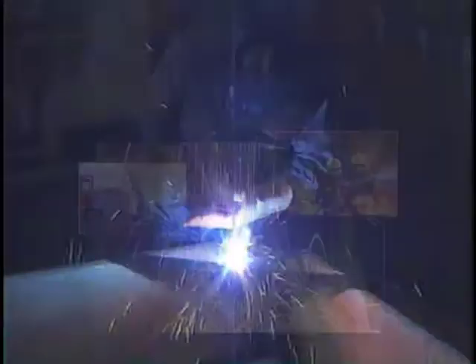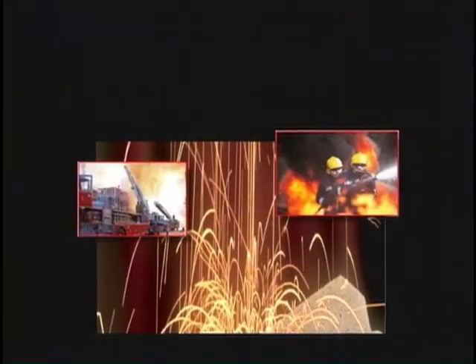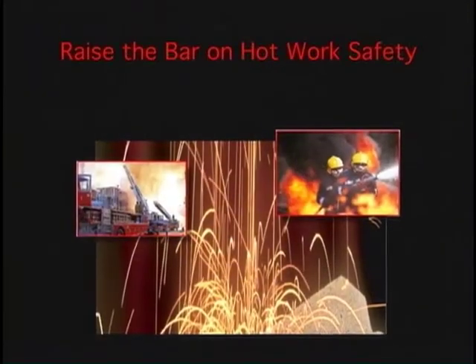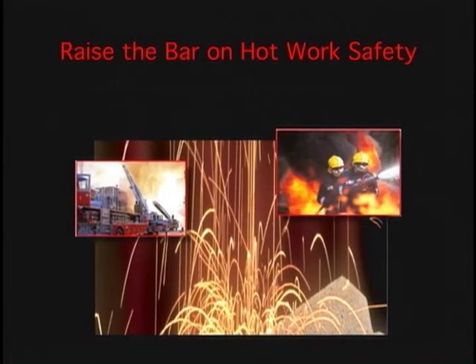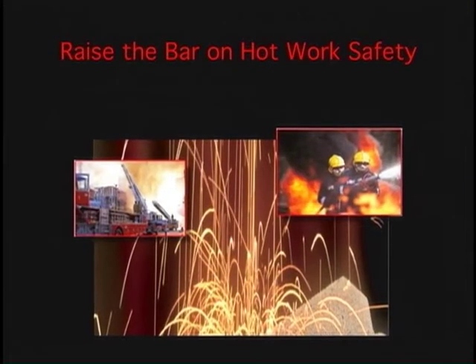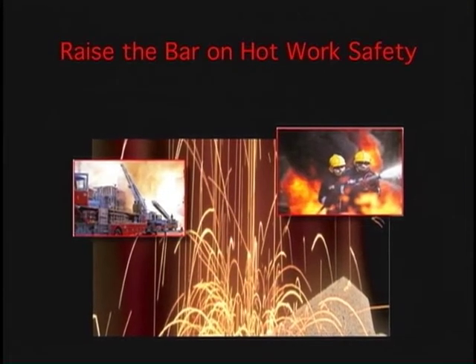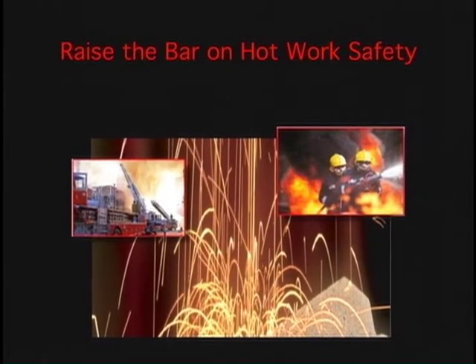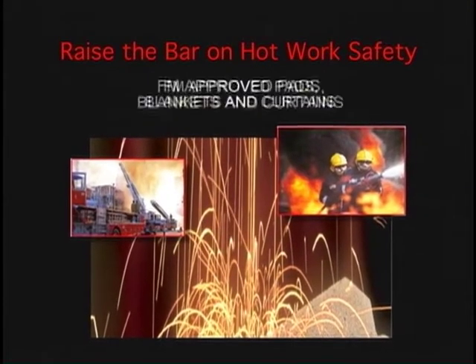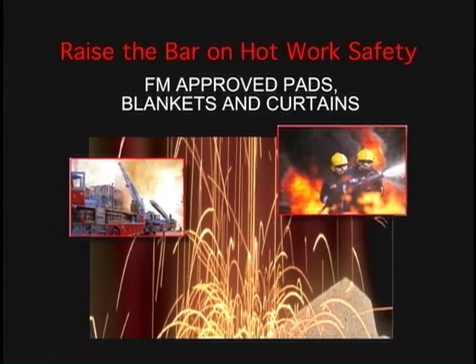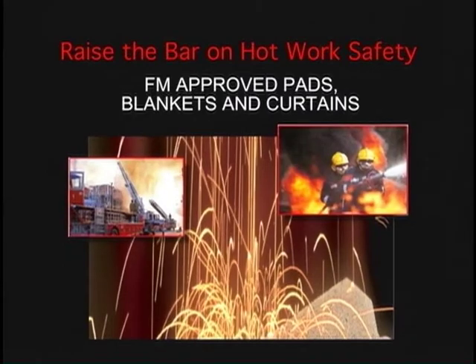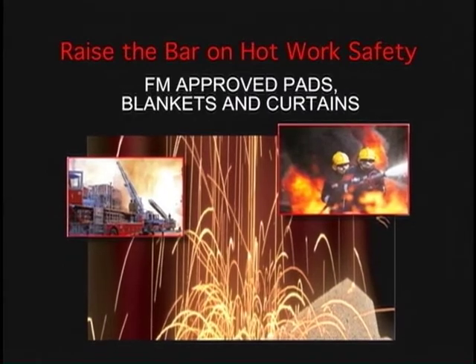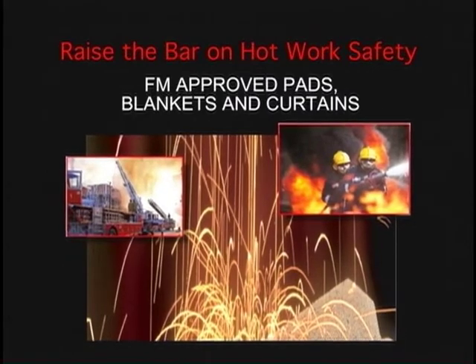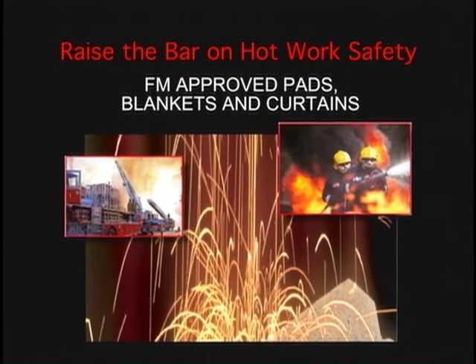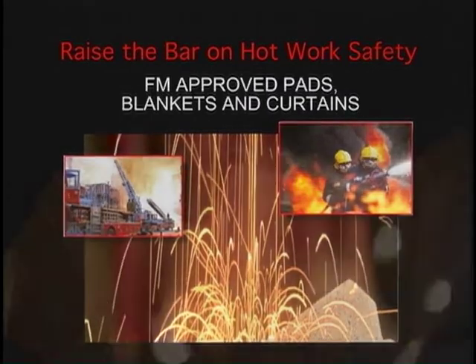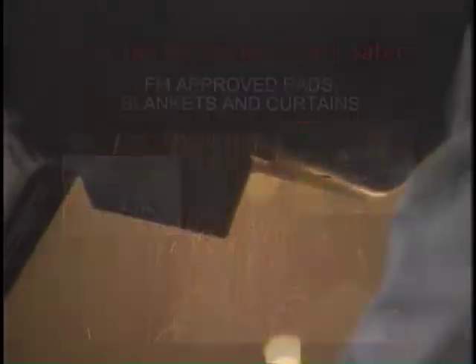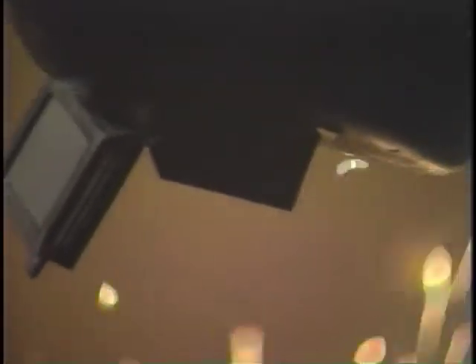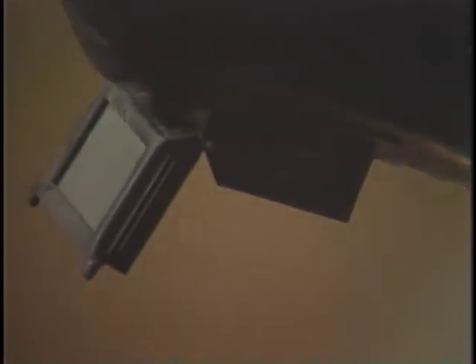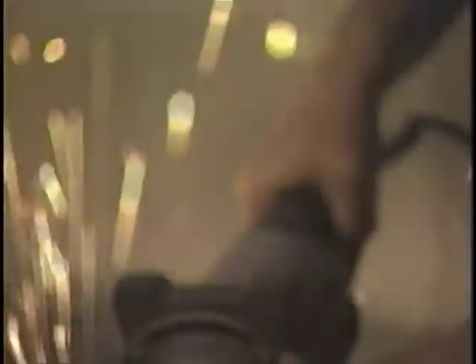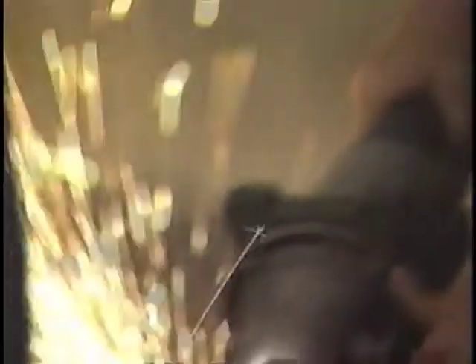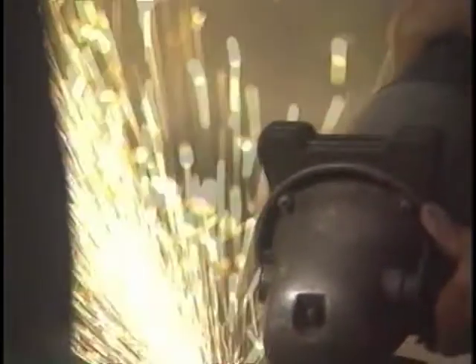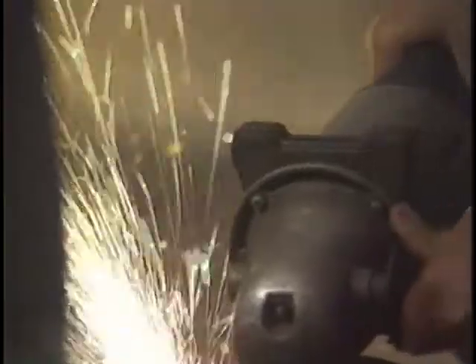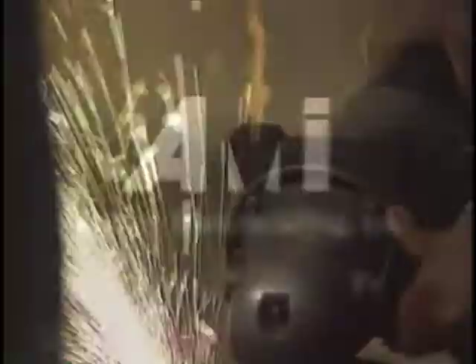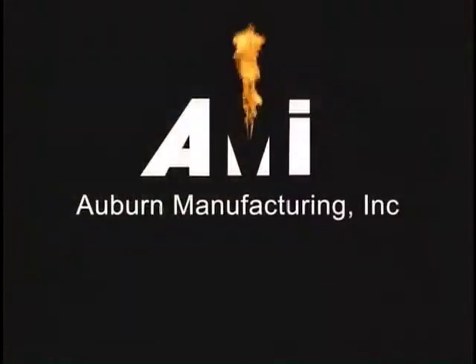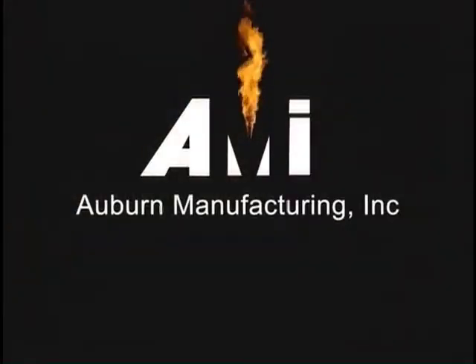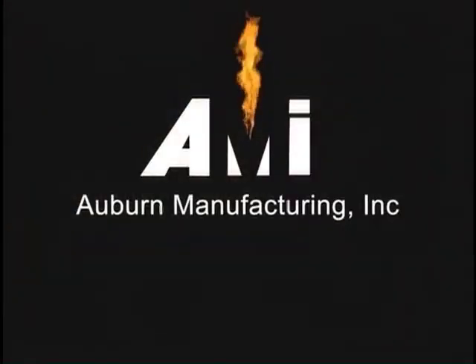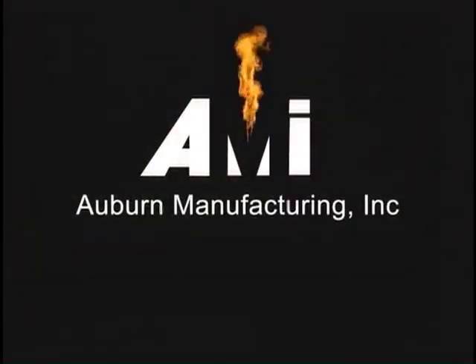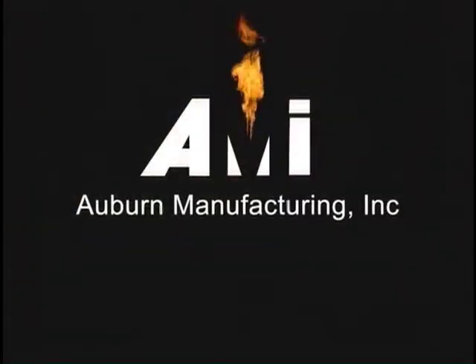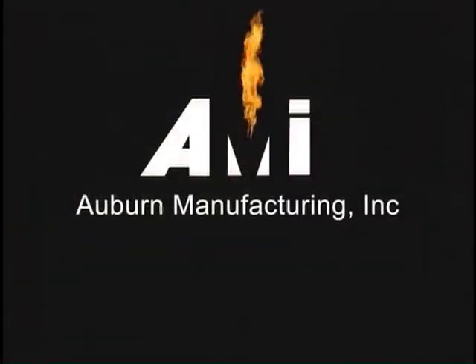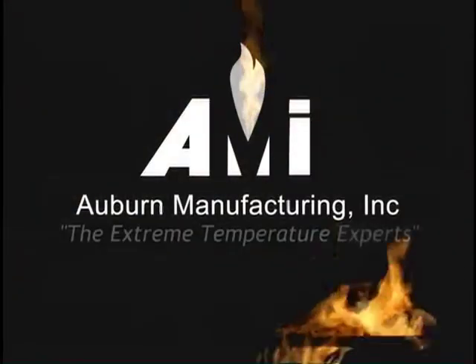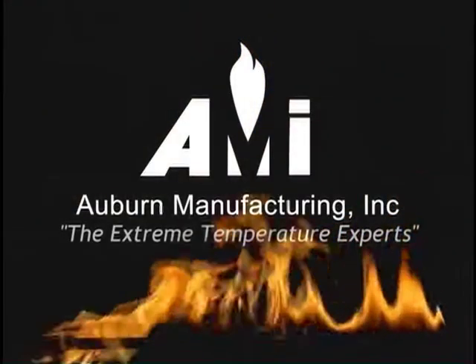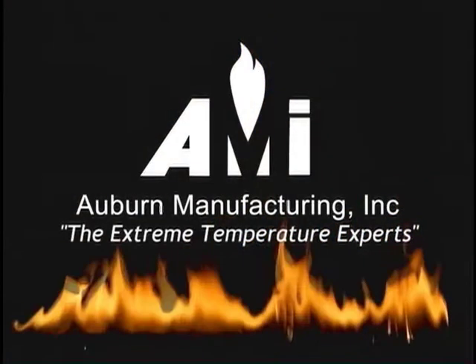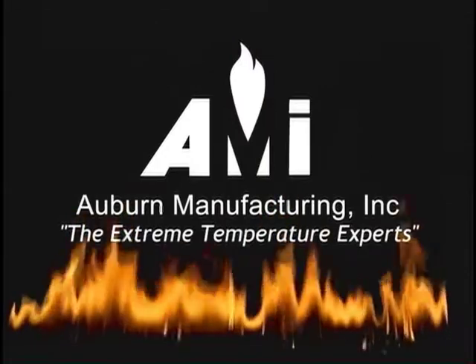It is time to raise the bar on hot work safety by using FM Approved pads, blankets, and curtains. It is time to stop taking unnecessary risks on the job. It is time to choose Auburn Manufacturing, the extreme temperature experts.